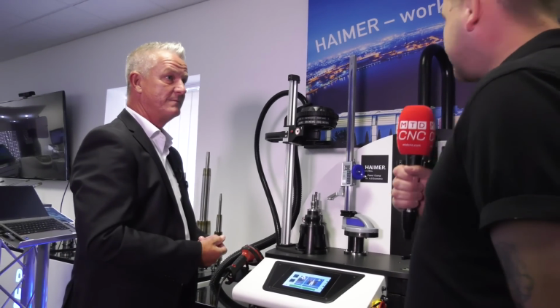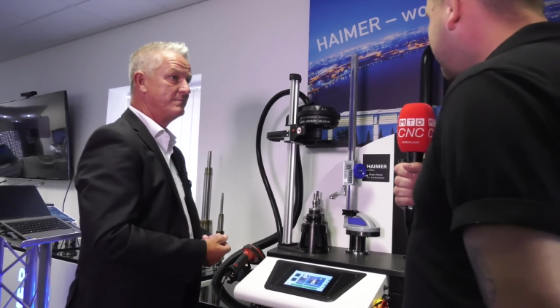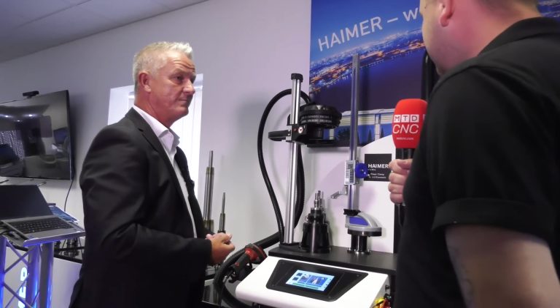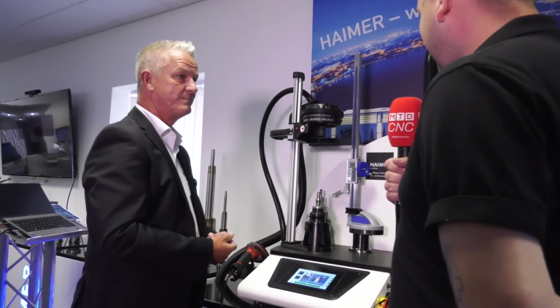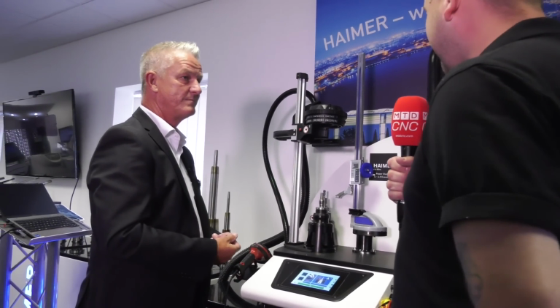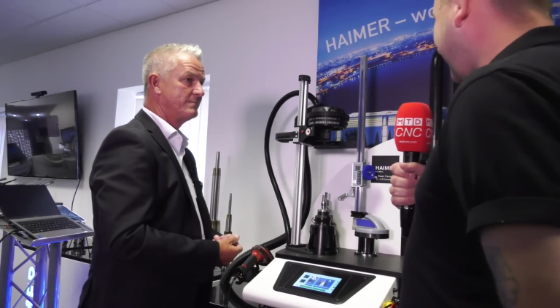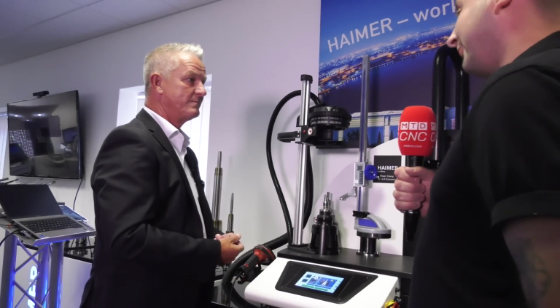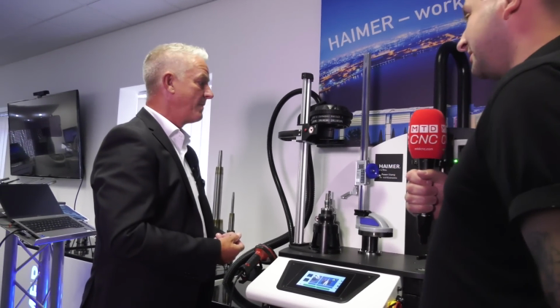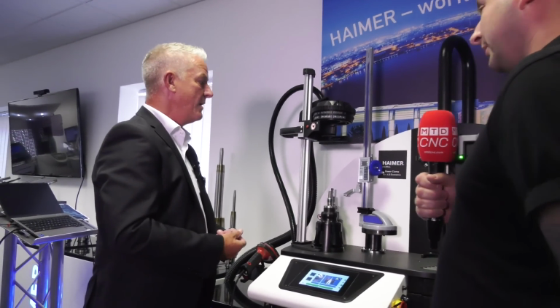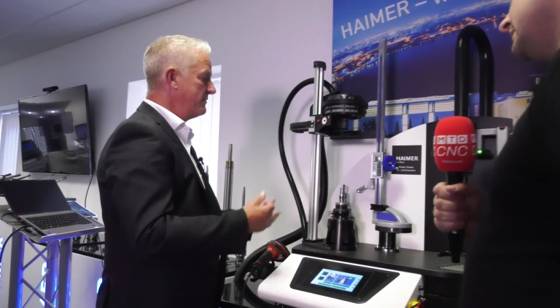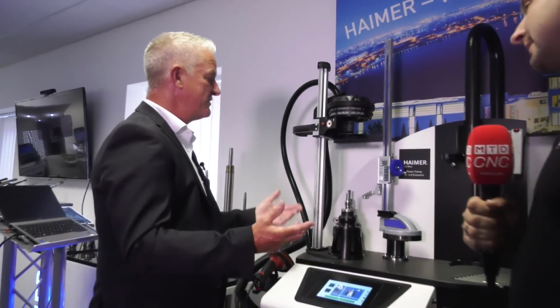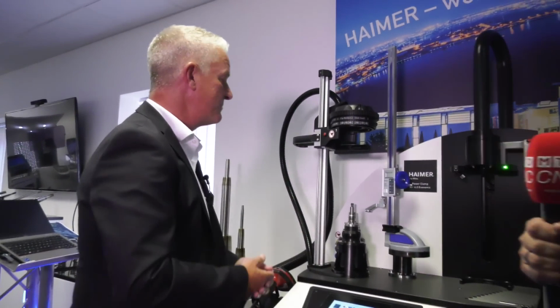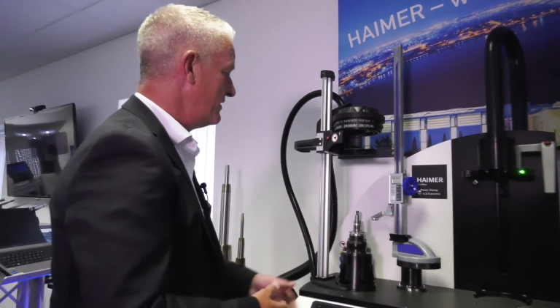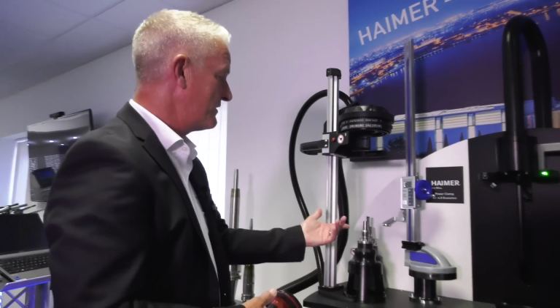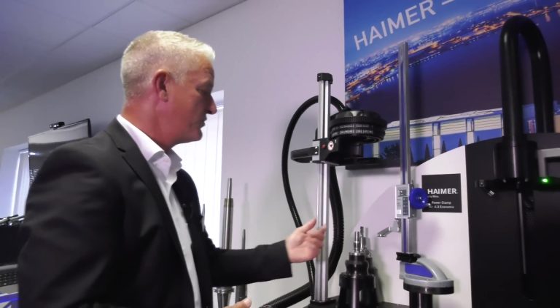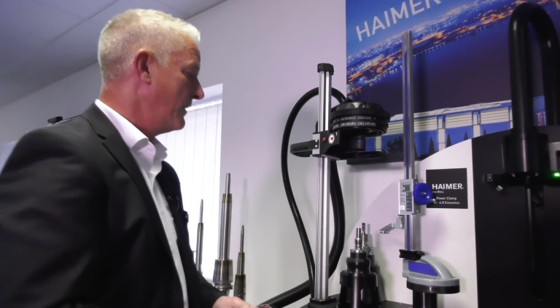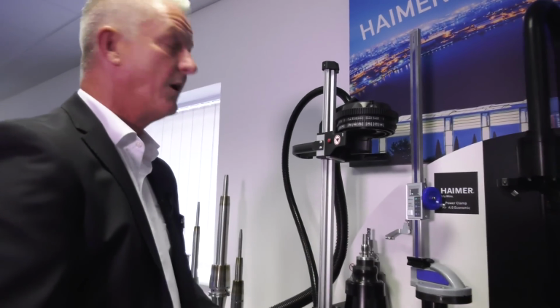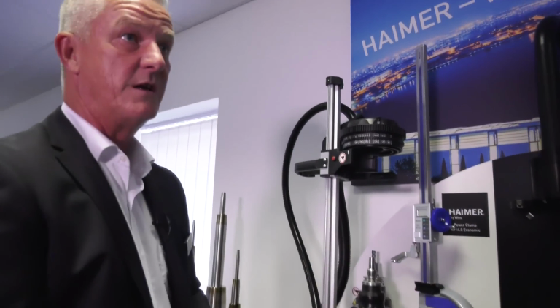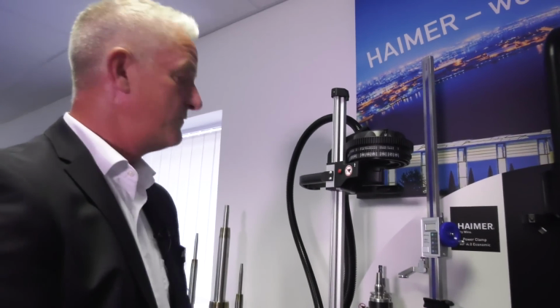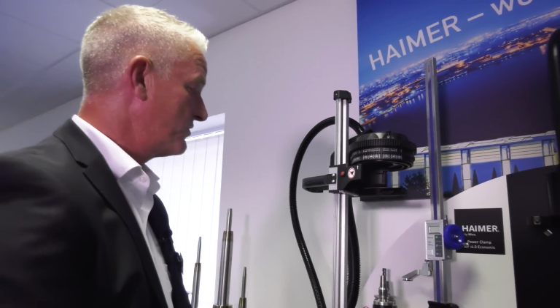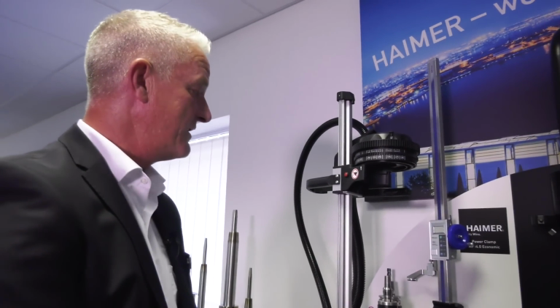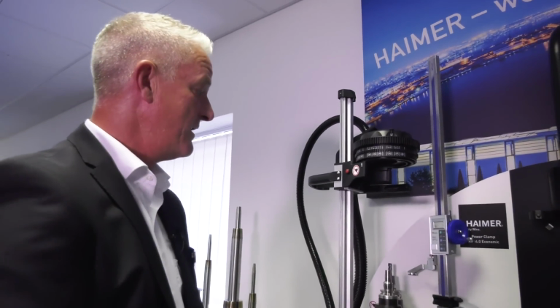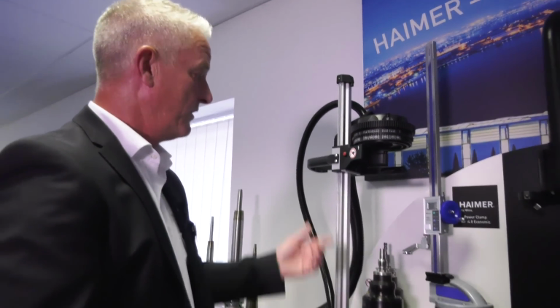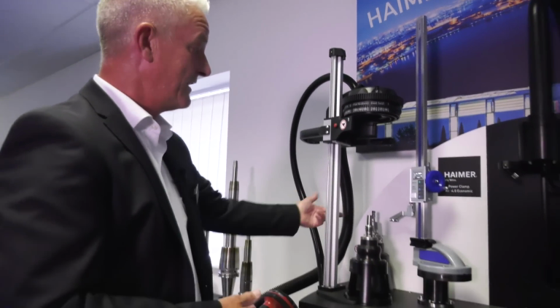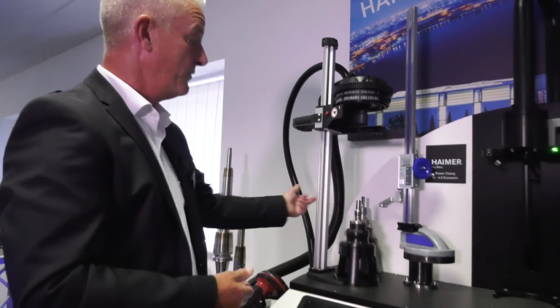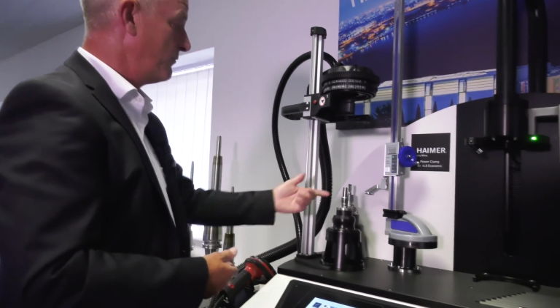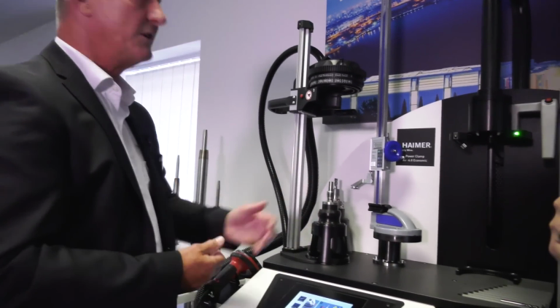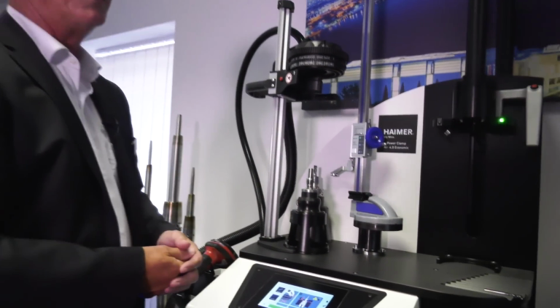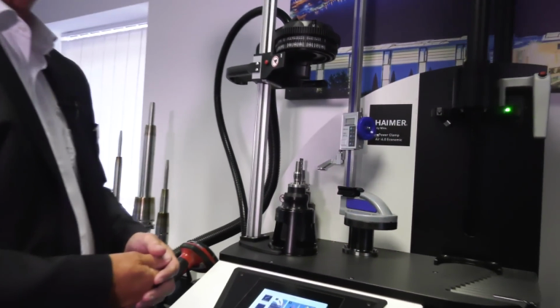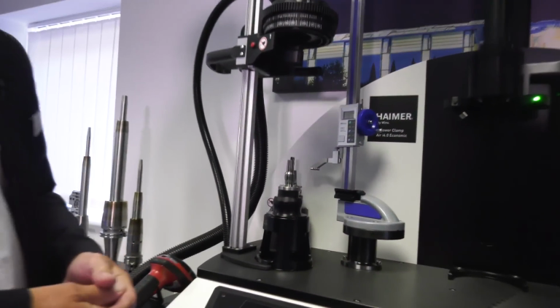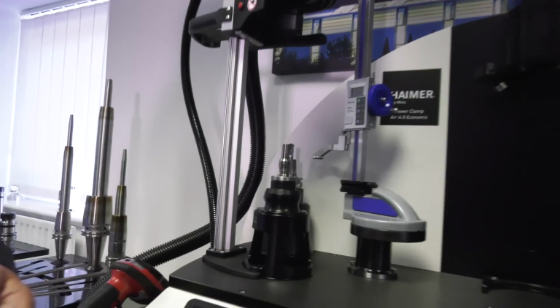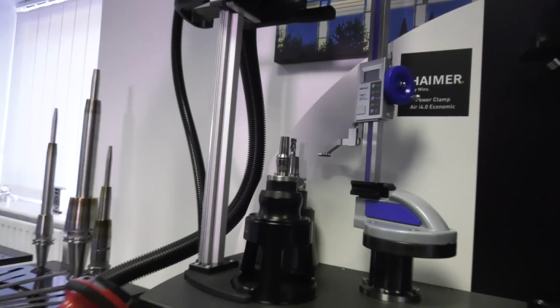Can you tell me about this new Power Clamp Air i4.0? Well, the advantage of this machine is that we can actually shrink collet chucks these days. We can do our standard holders but we also do a collet shrink.